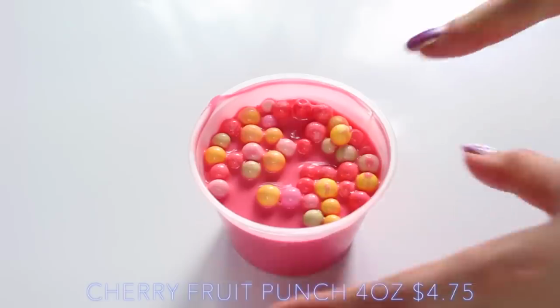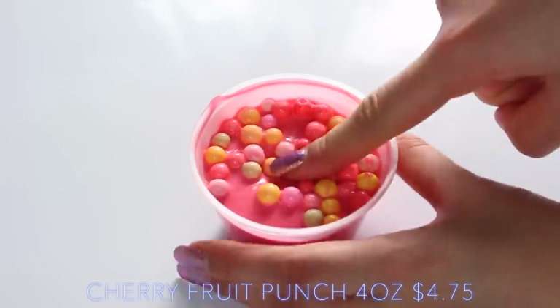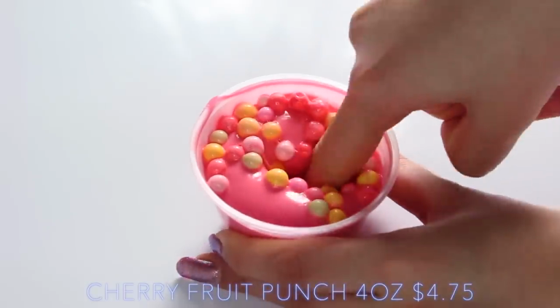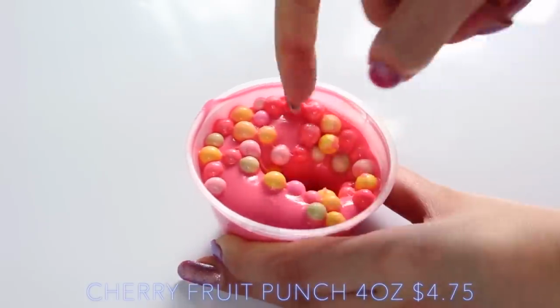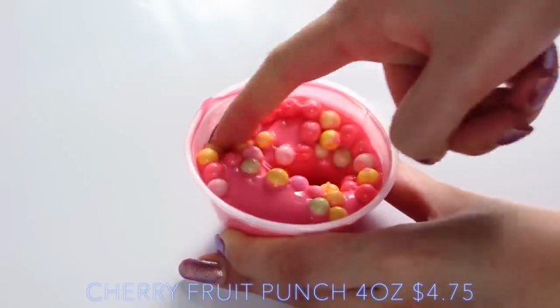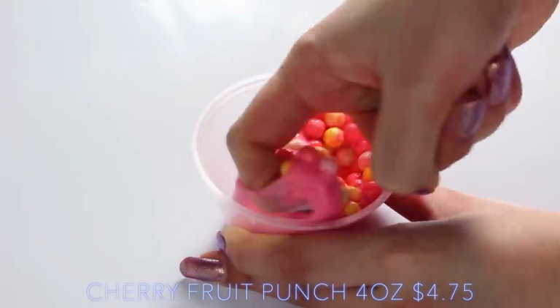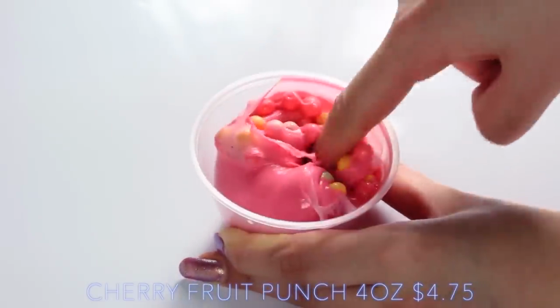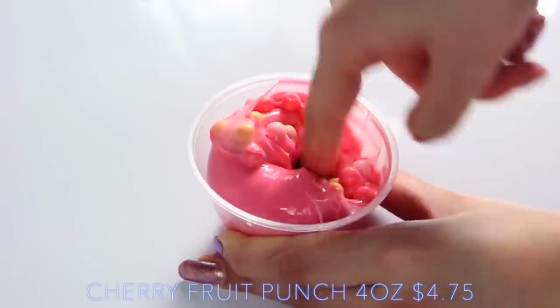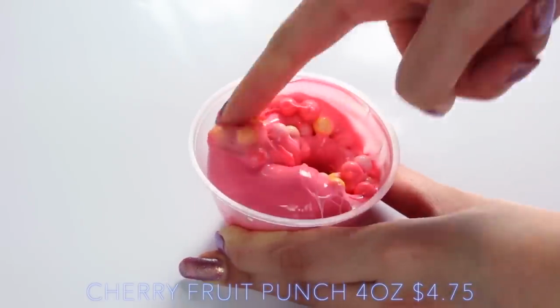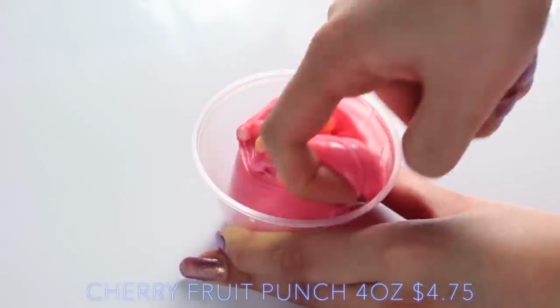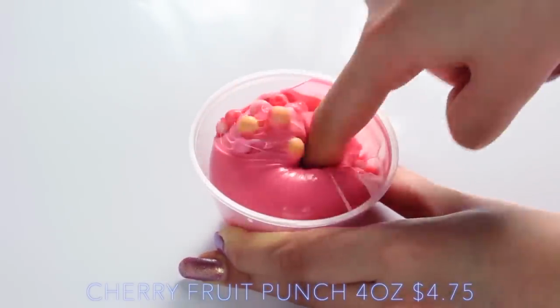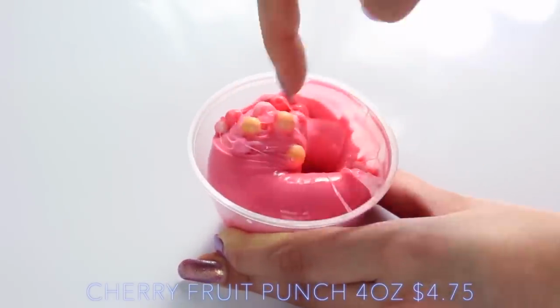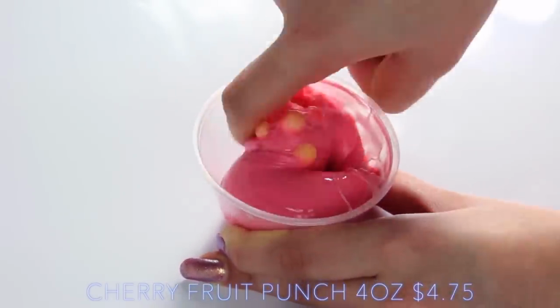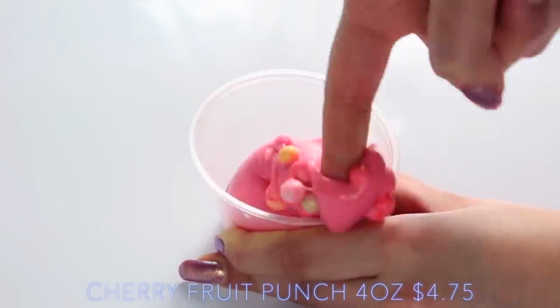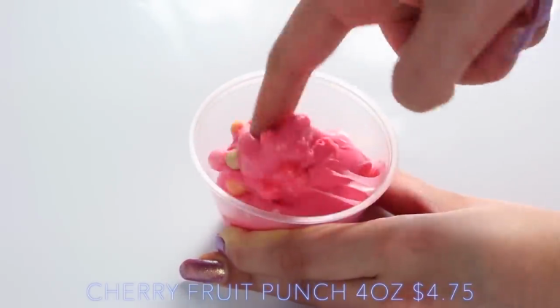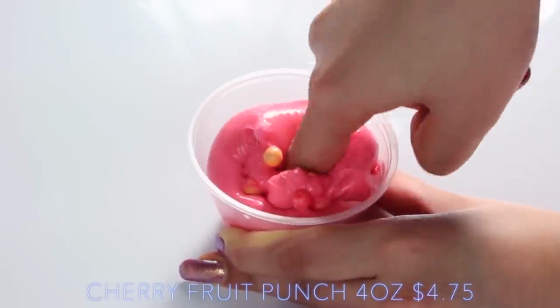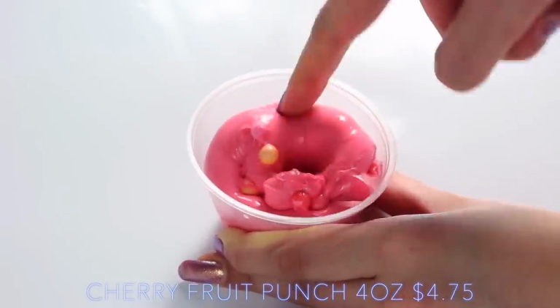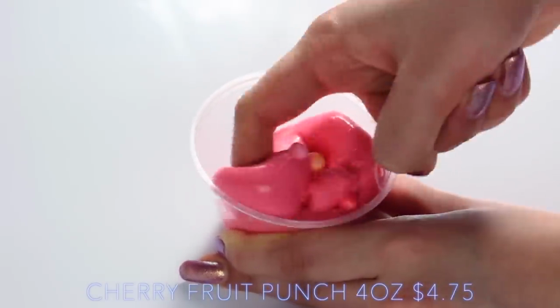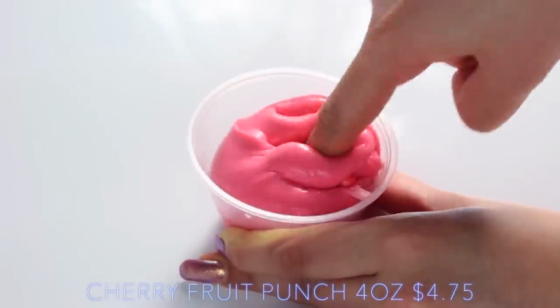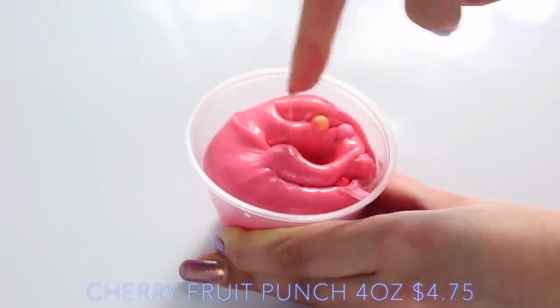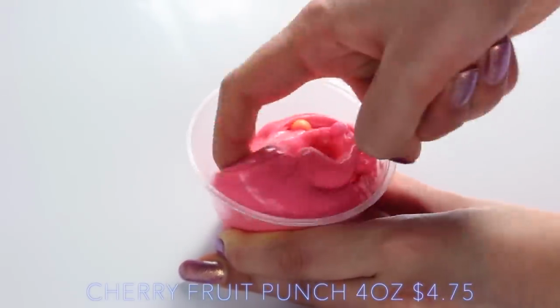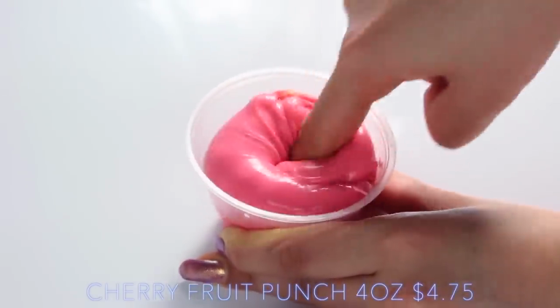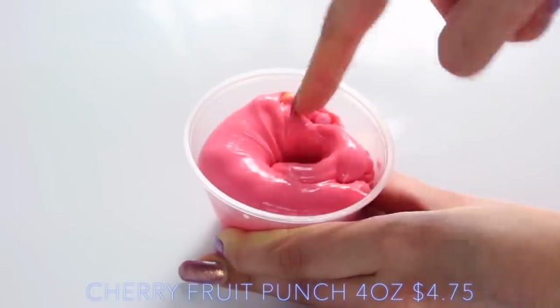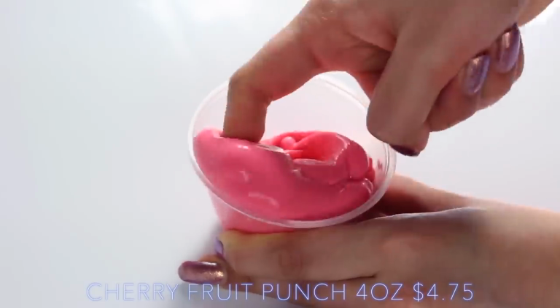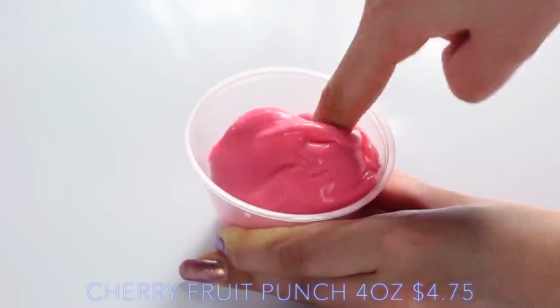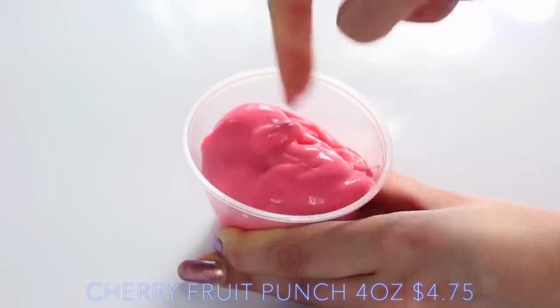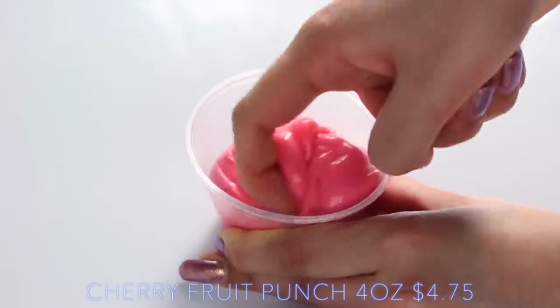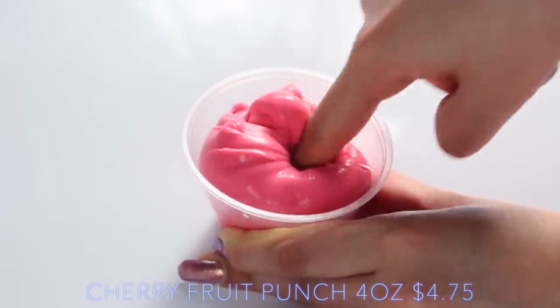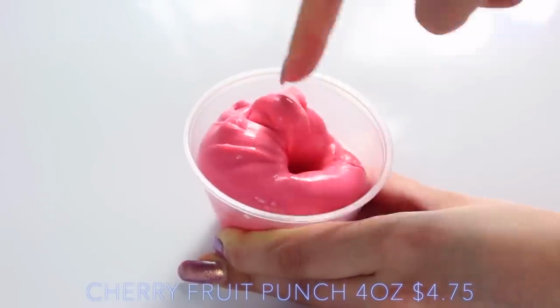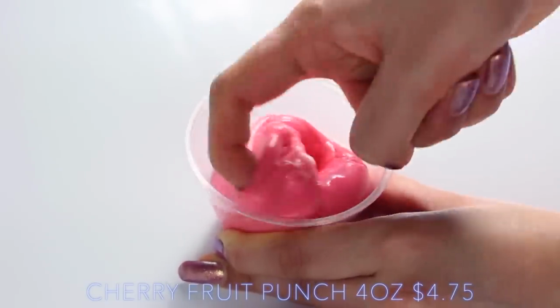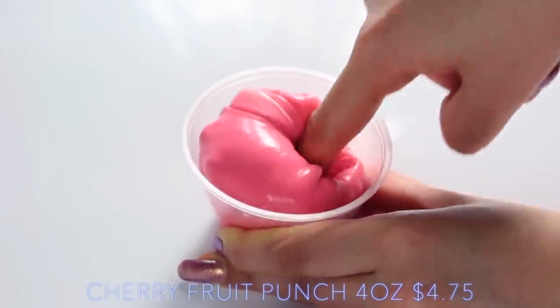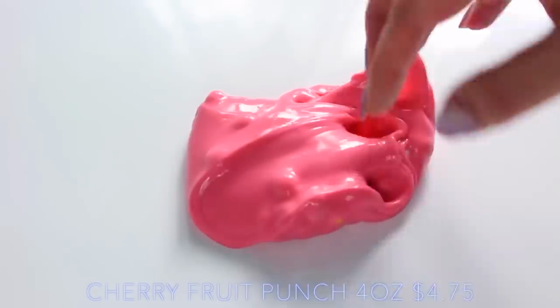Cherry Fruit Punch is basically the same slime as Trick Cereal, but it's just a different colour with a different scent. Personally, I really love how thick this slime is, so I didn't mind this at all, but it is just something to consider.